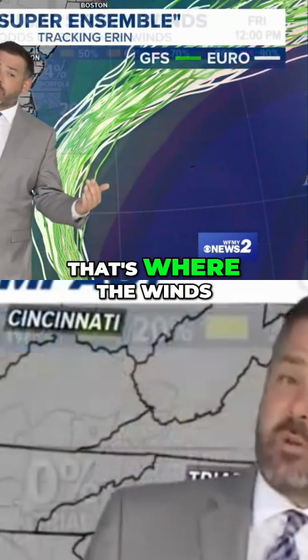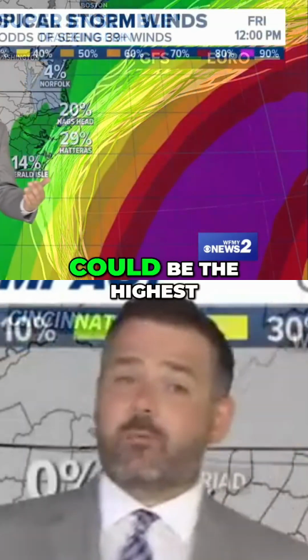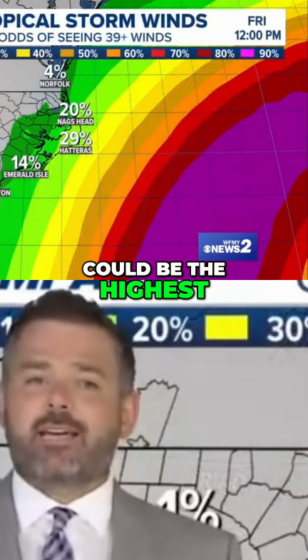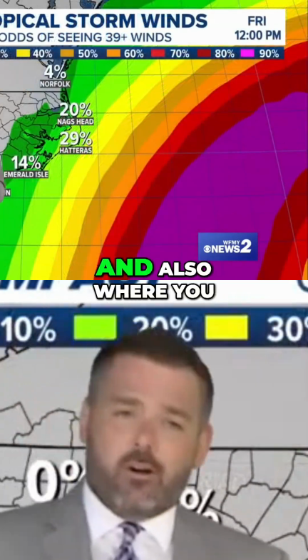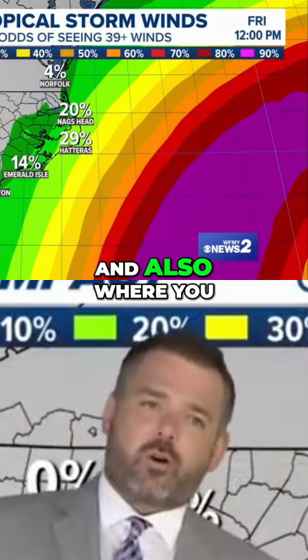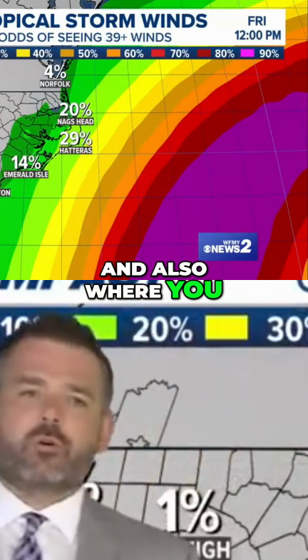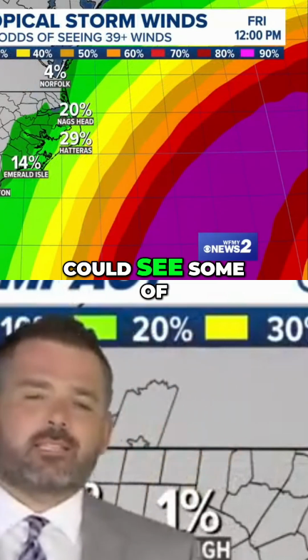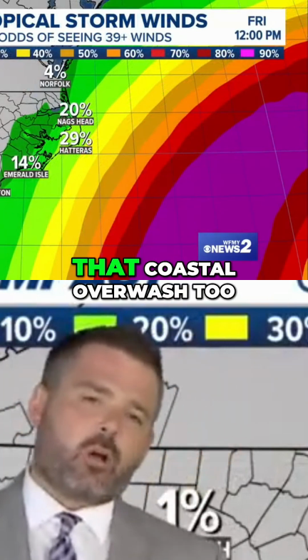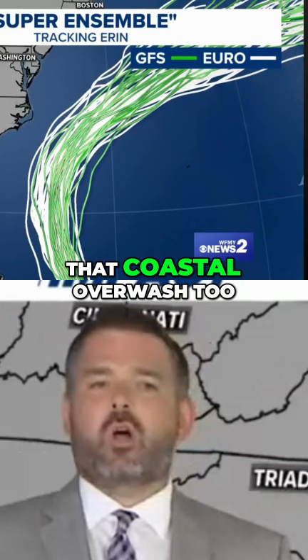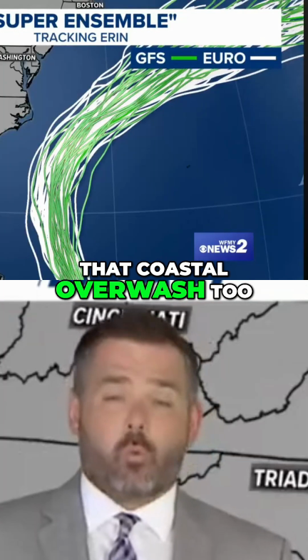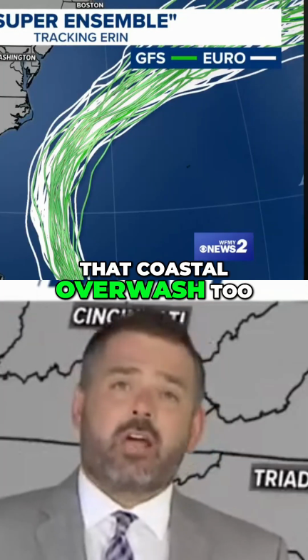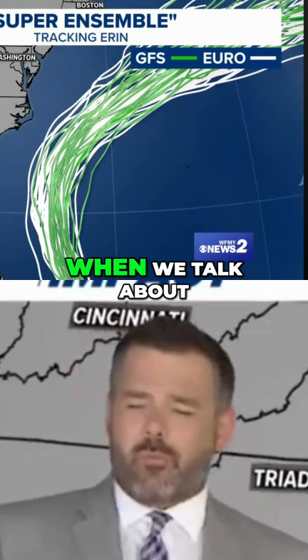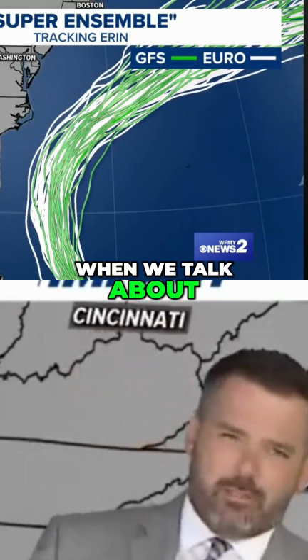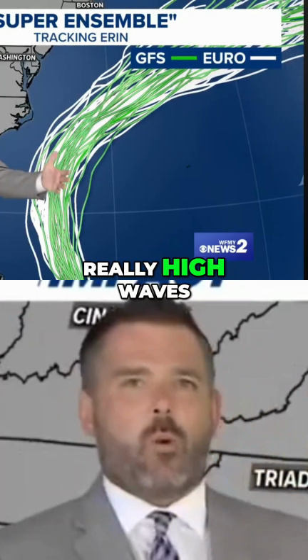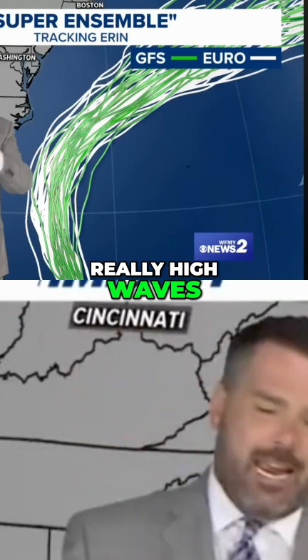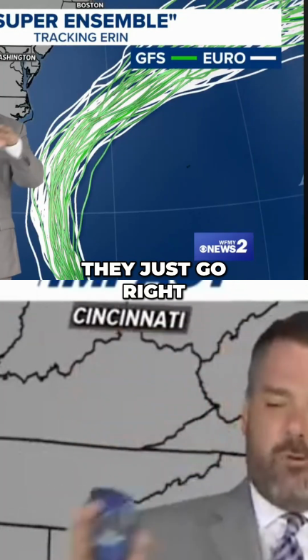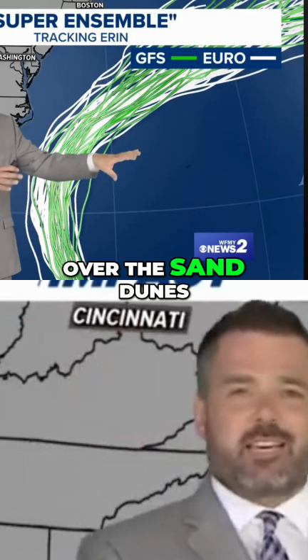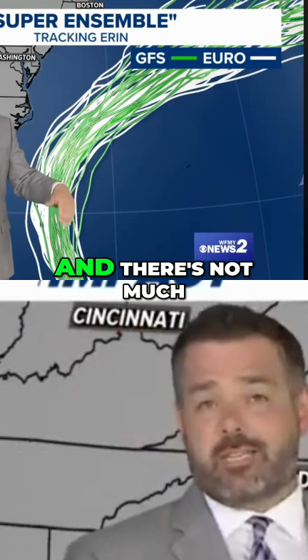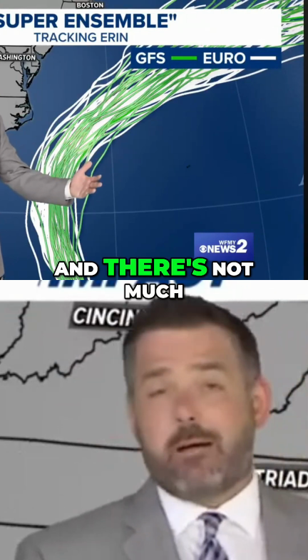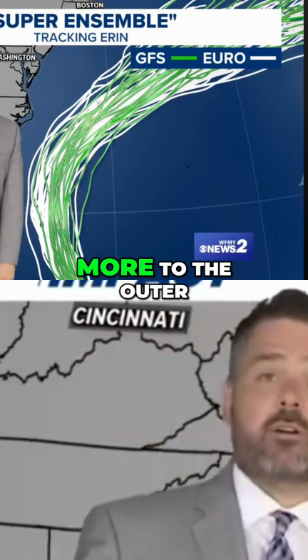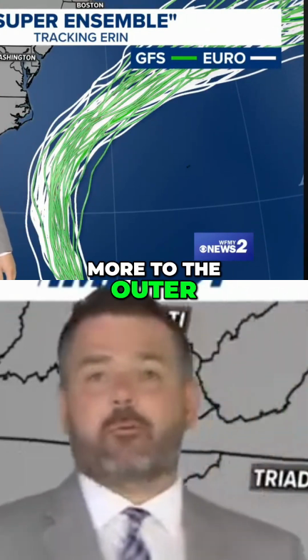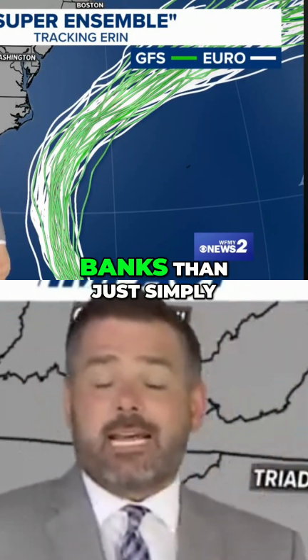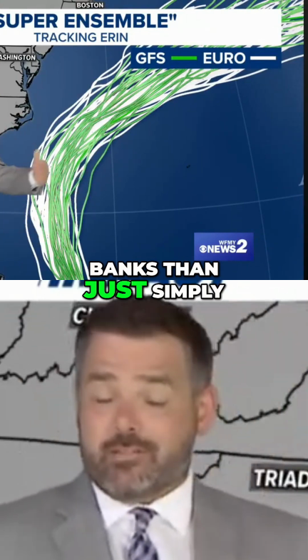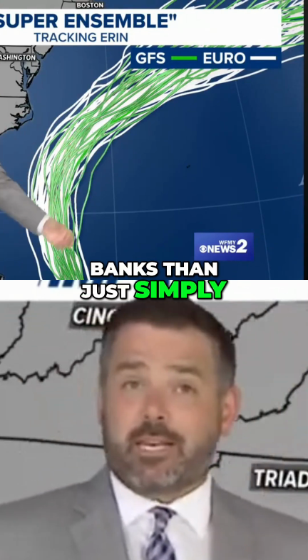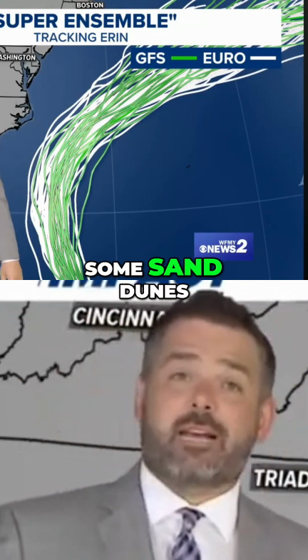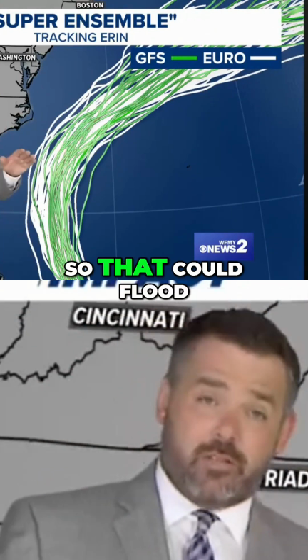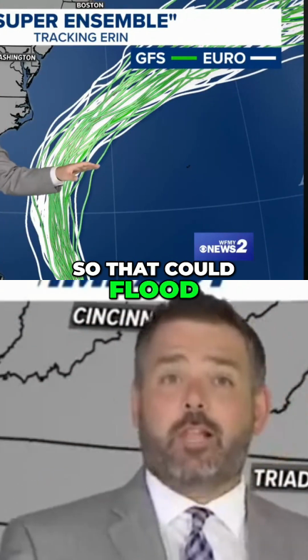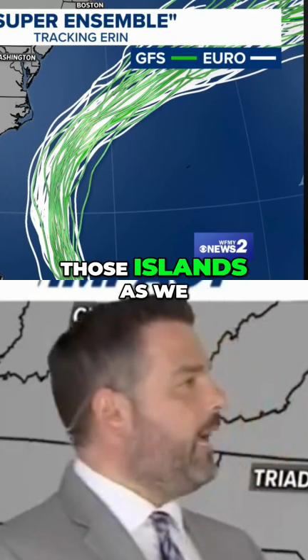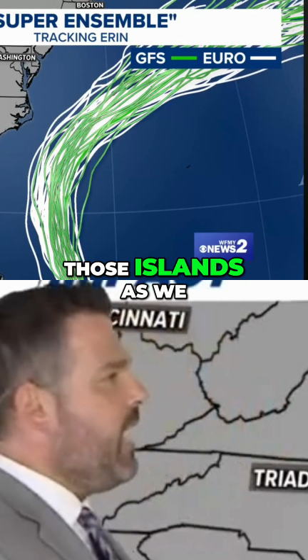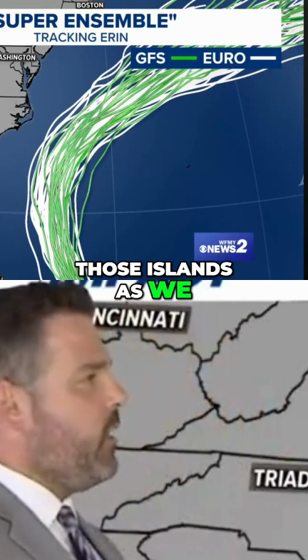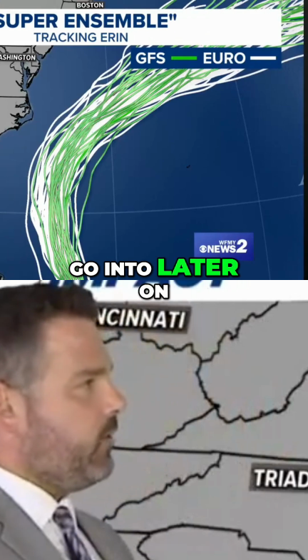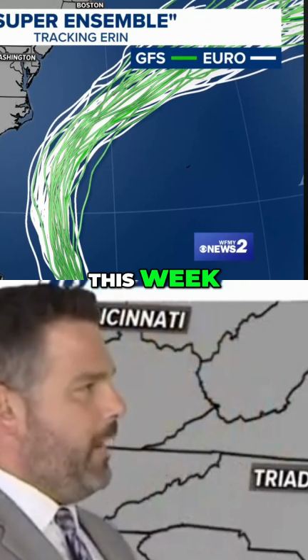That's where the winds could be the highest, and also where you could see some coastal overwash. When we talk about really high waves, they just go right over the sand dunes — and there's not much more to the Outer Banks than just some sand dunes. So that could flood those islands later on this week.